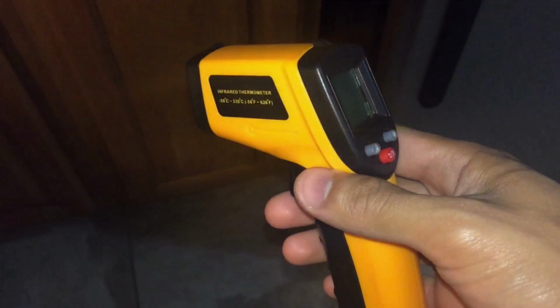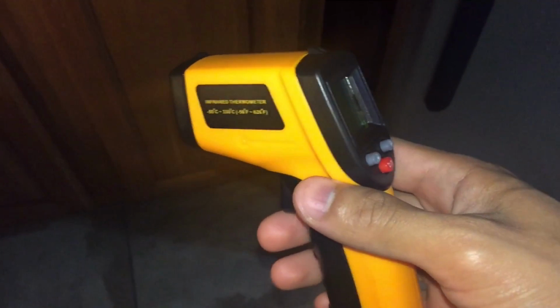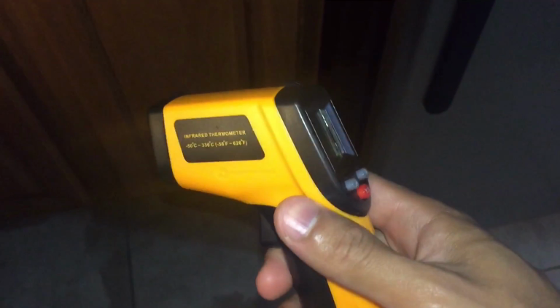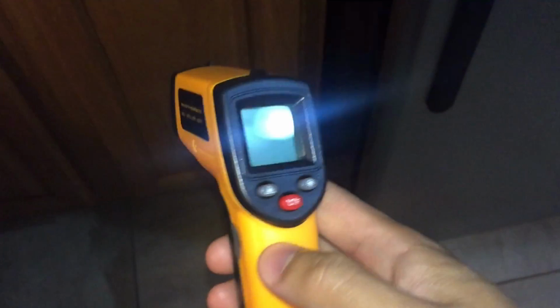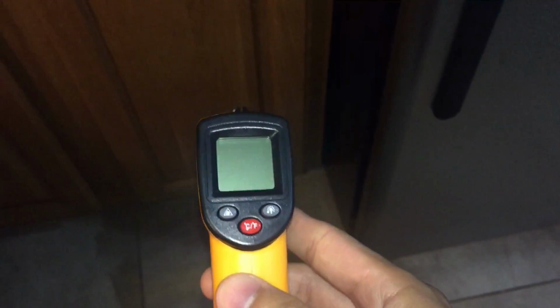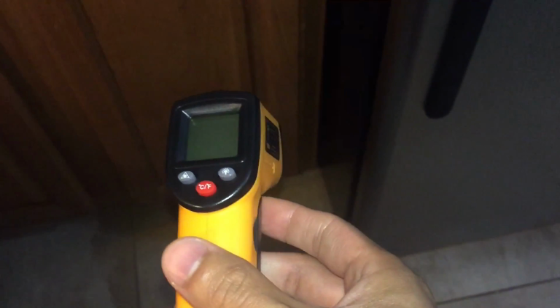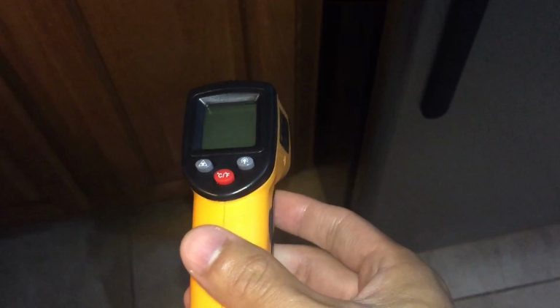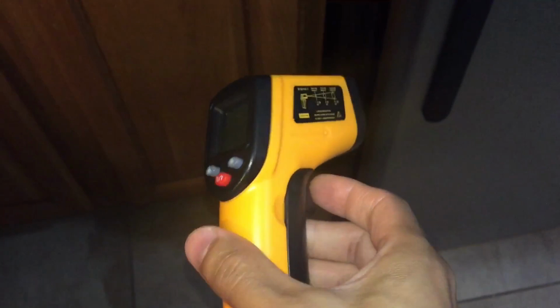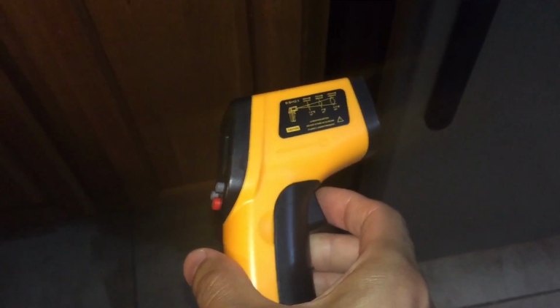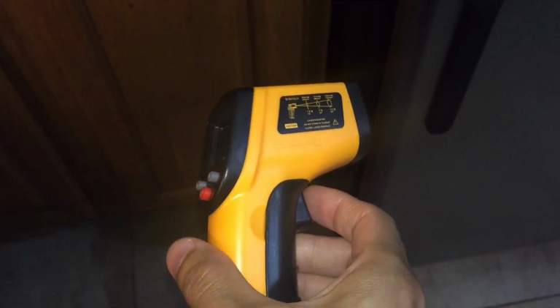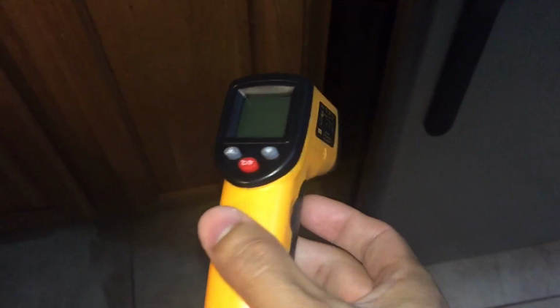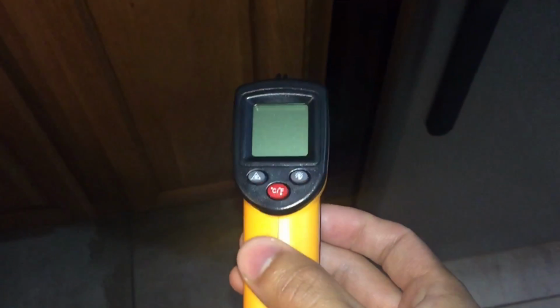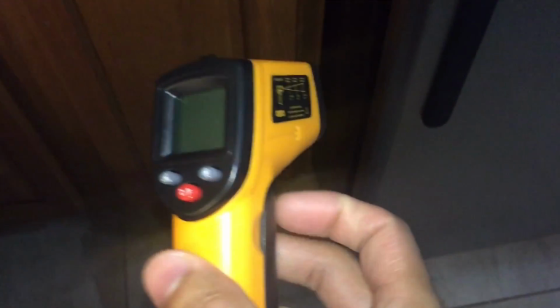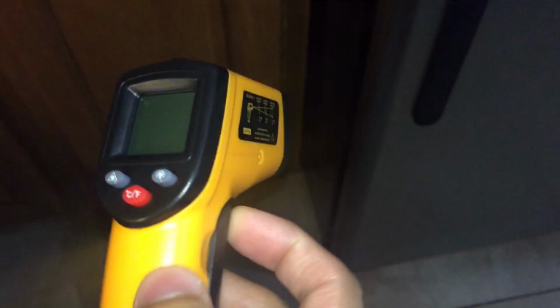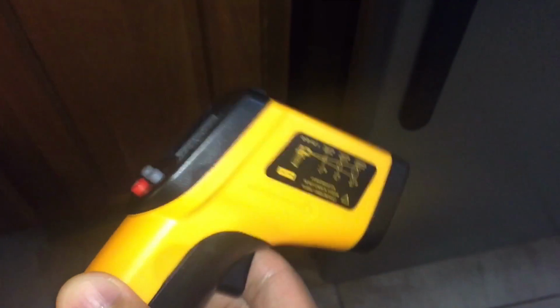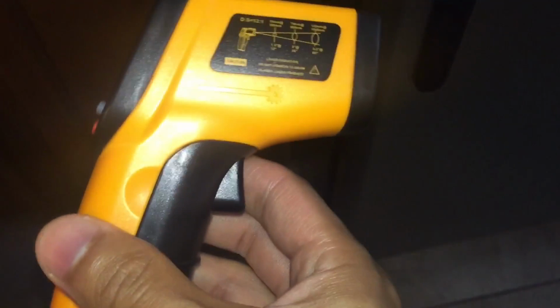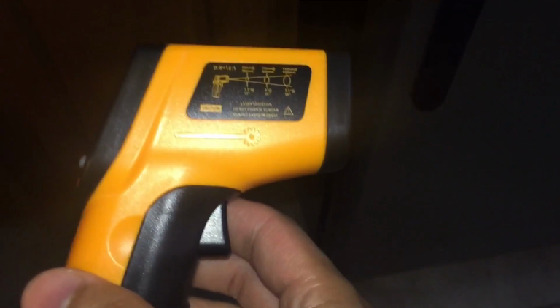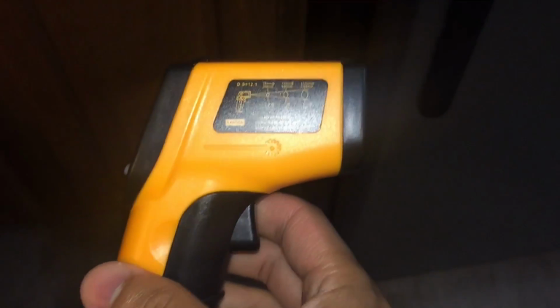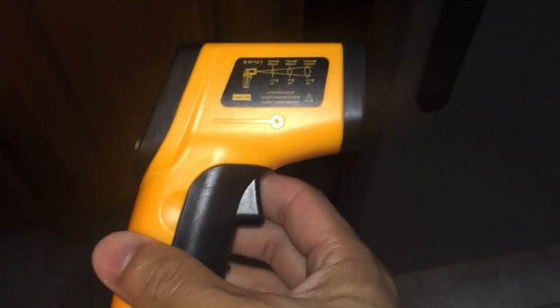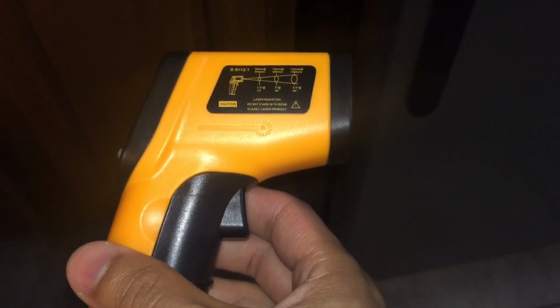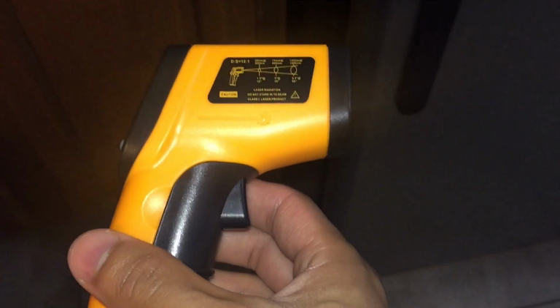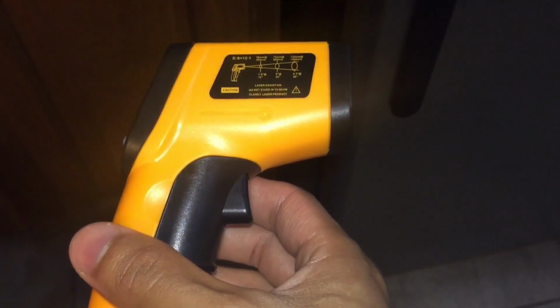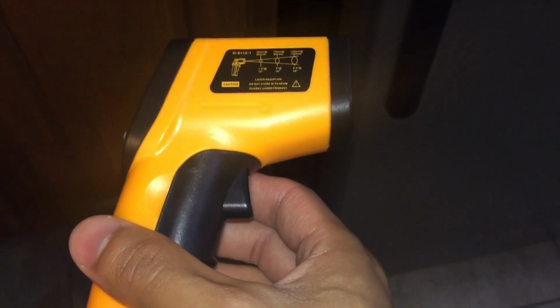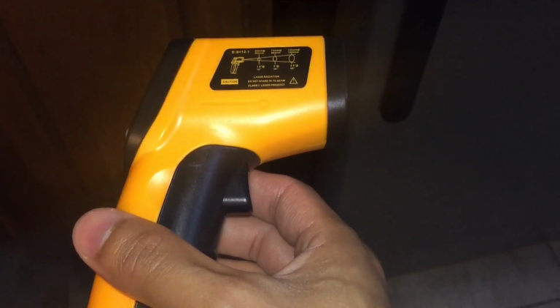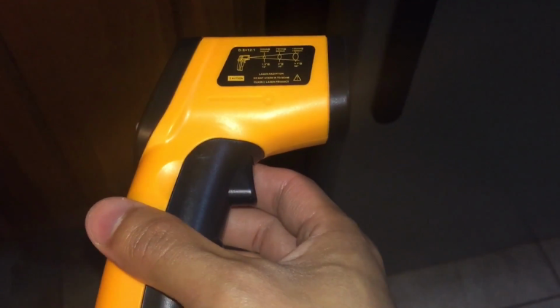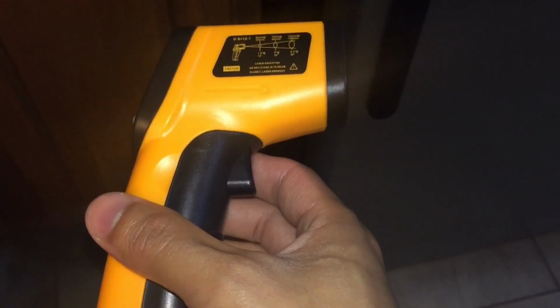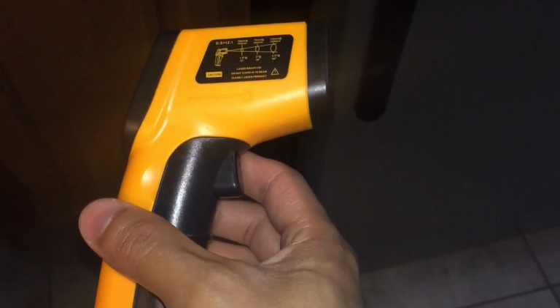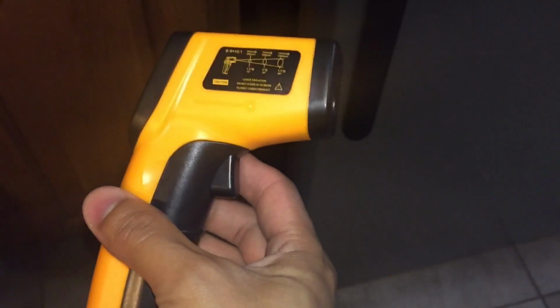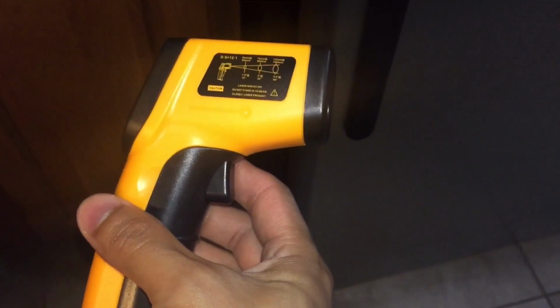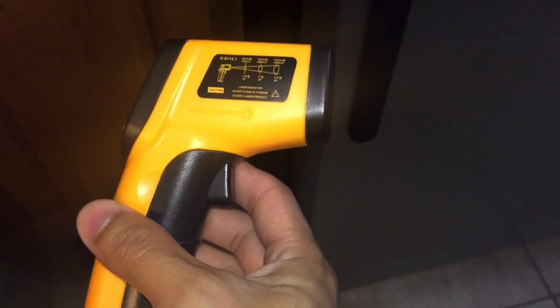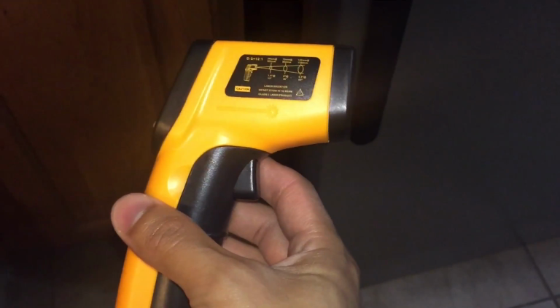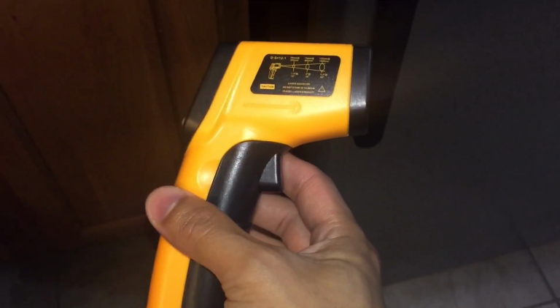Hi, what's up YouTube? I just want to show you what this infrared laser gun is capable of doing. I bought this online for under like $10. You can buy these on eBay or Amazon. If you're interested in this item, I have the link in the description below.